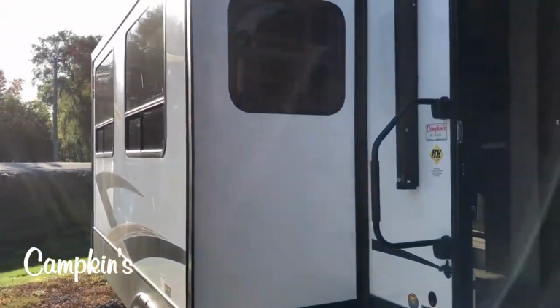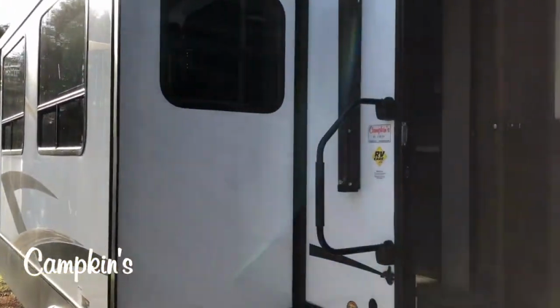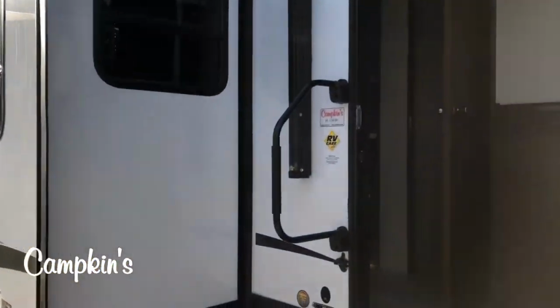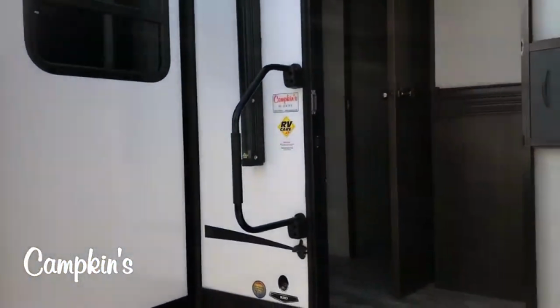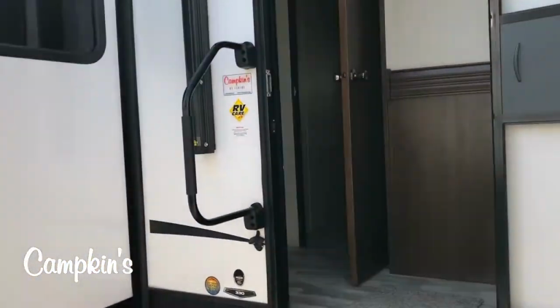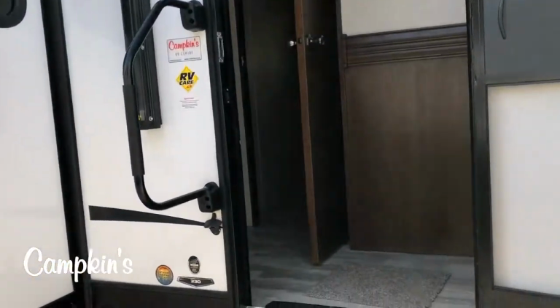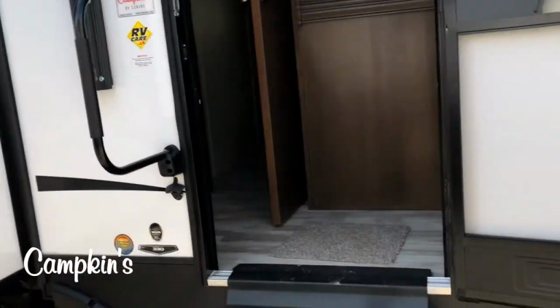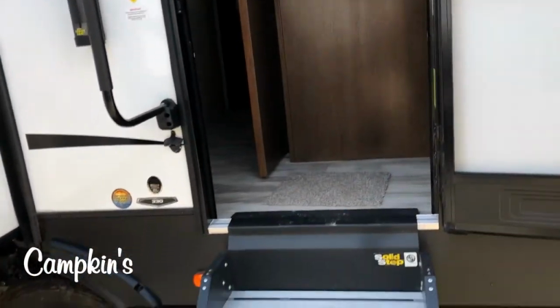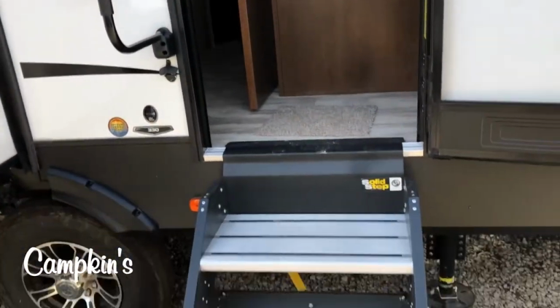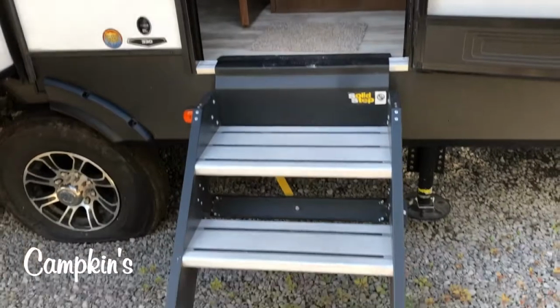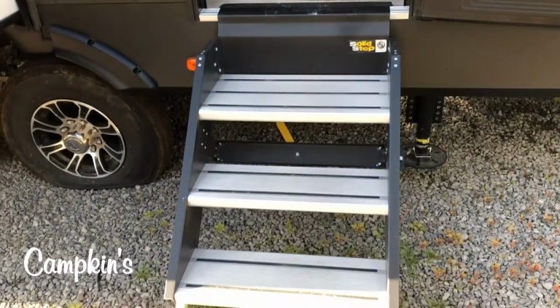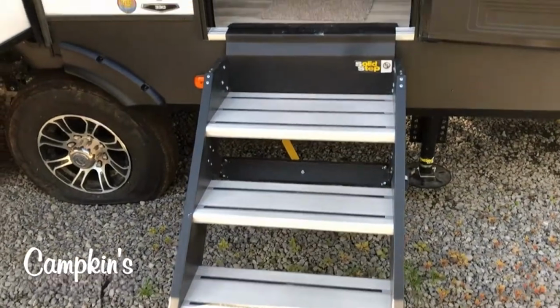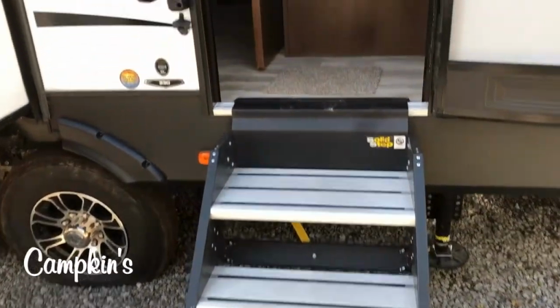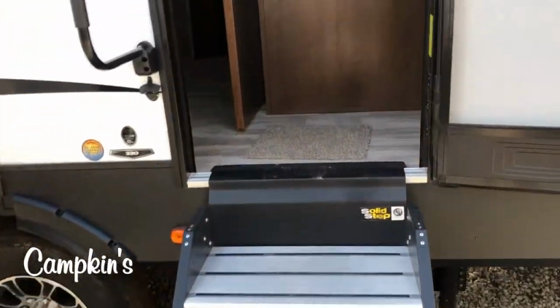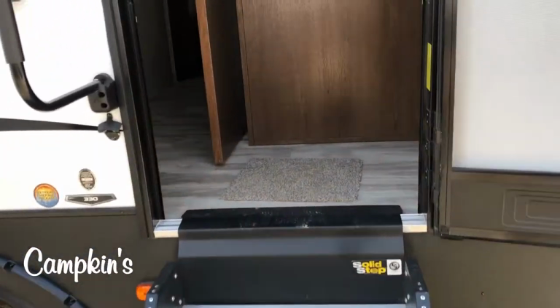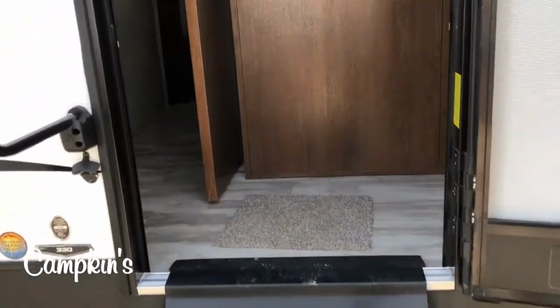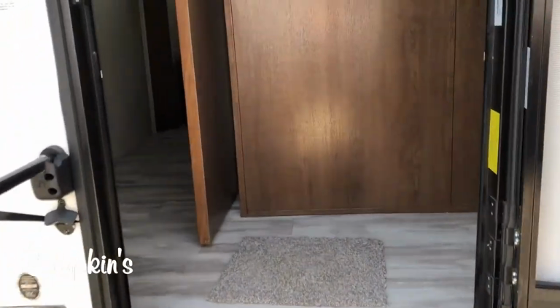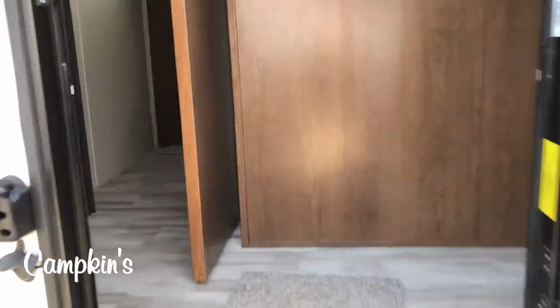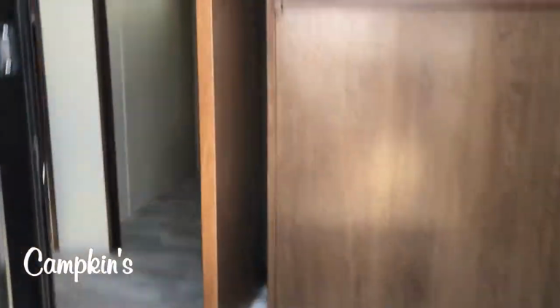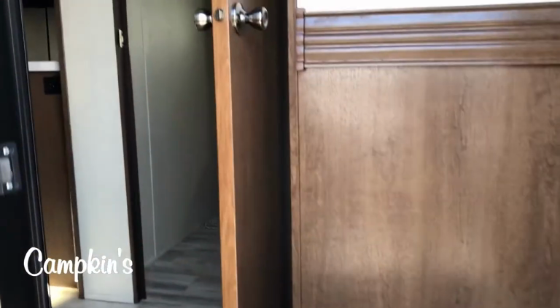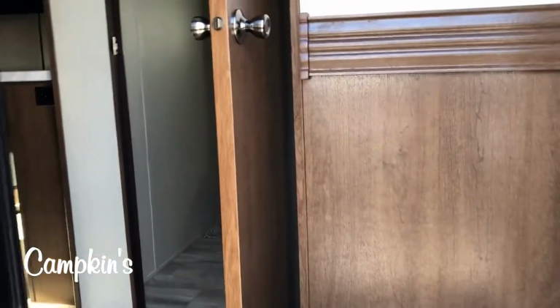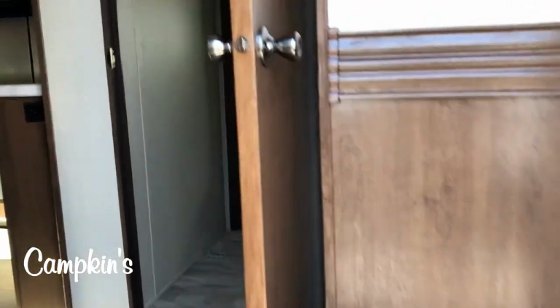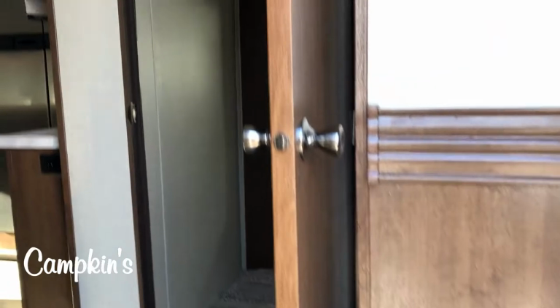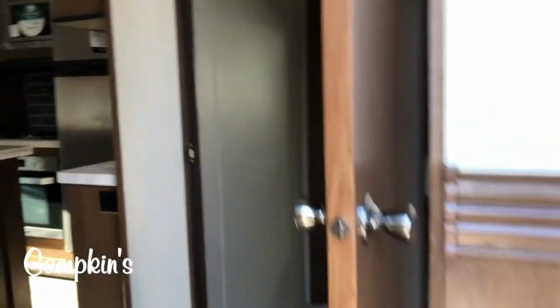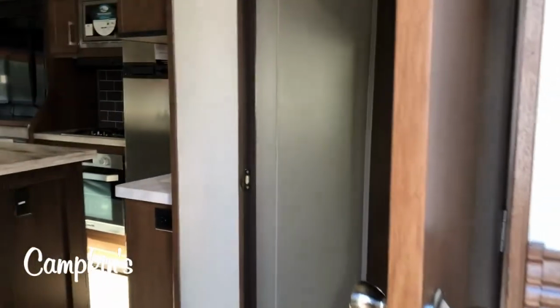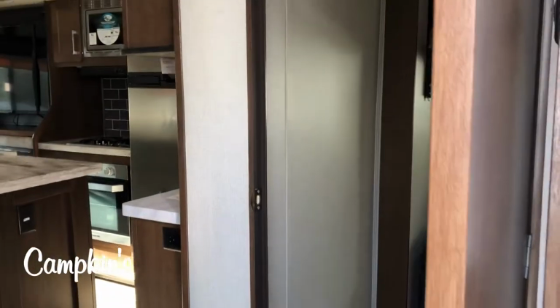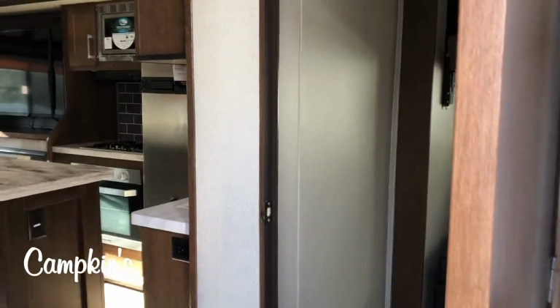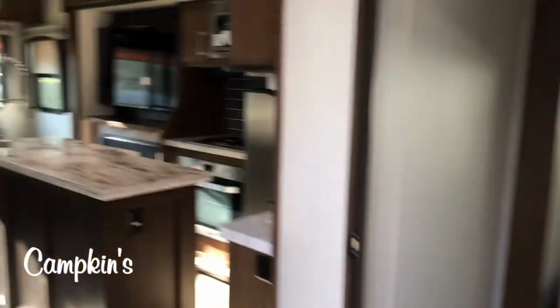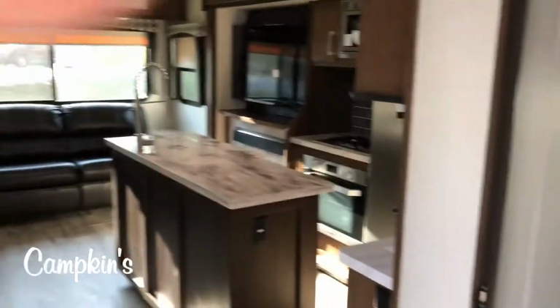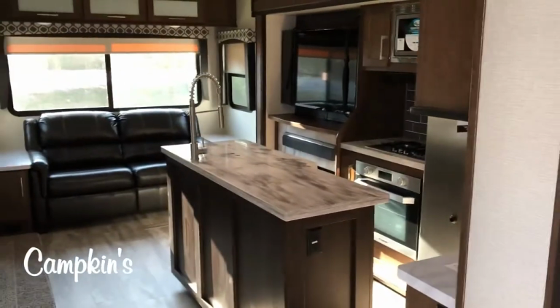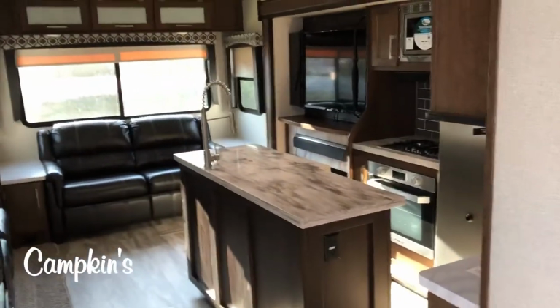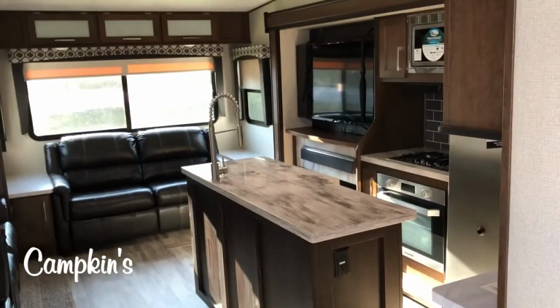Big slide-out. This is a mid-bunk and what's nice about it is it's just over 10,000 pounds, so you only need a gas truck — you don't need to go with the big truck. It's able to be towed by smaller trucks.